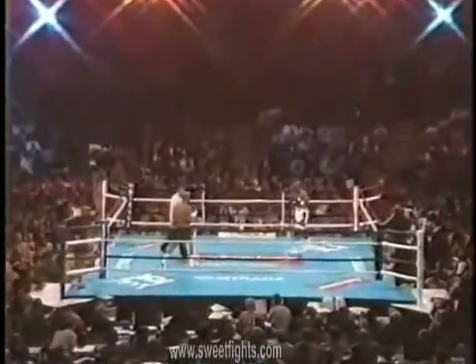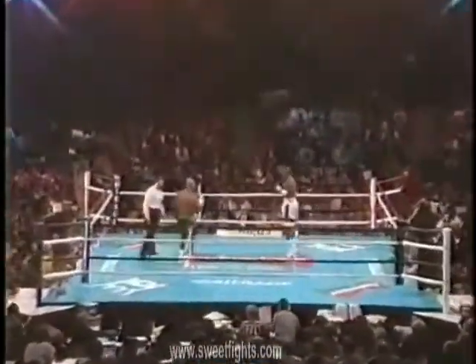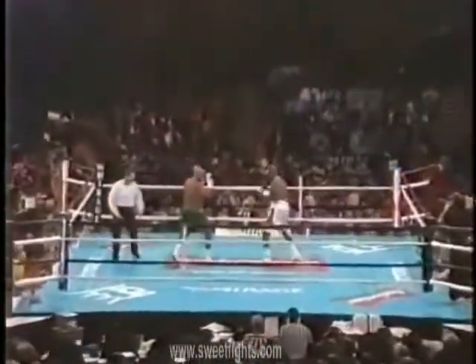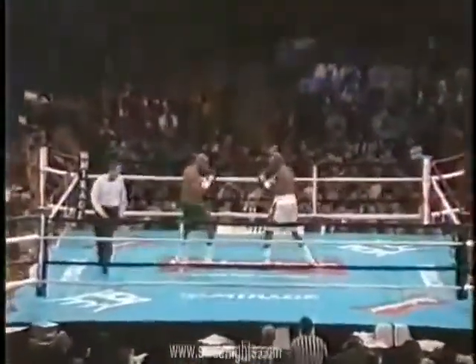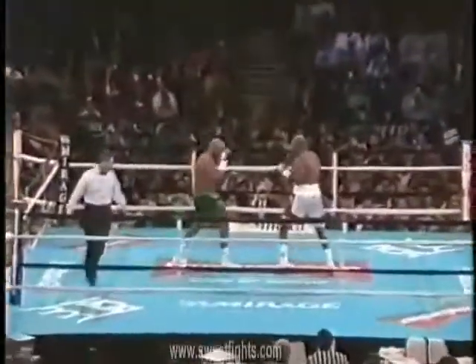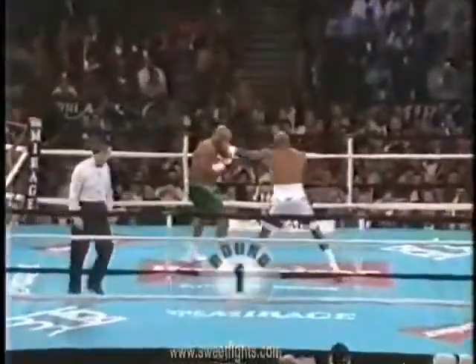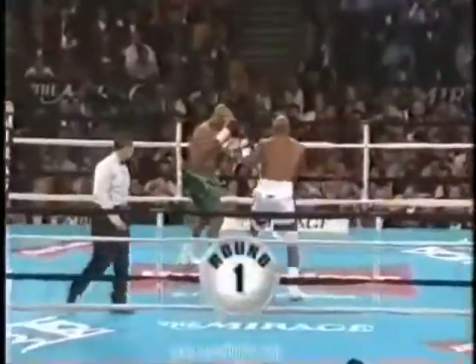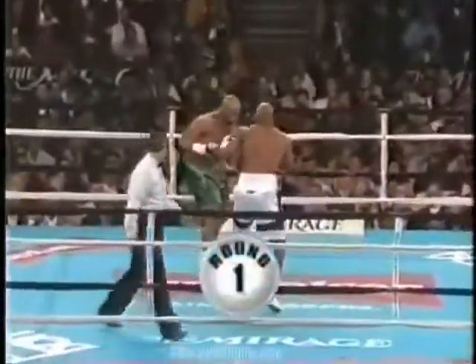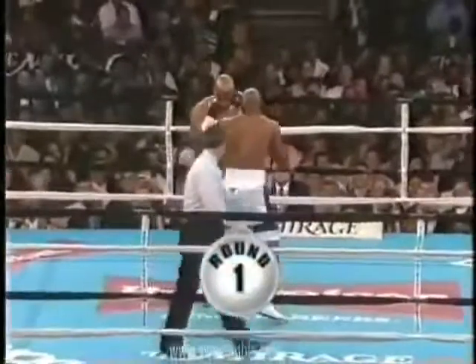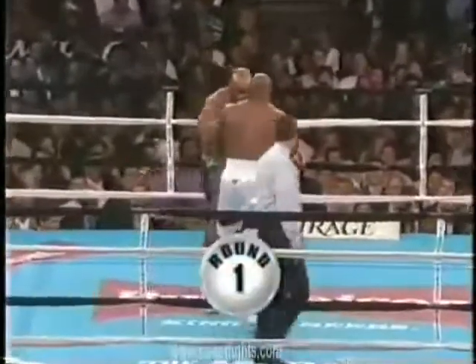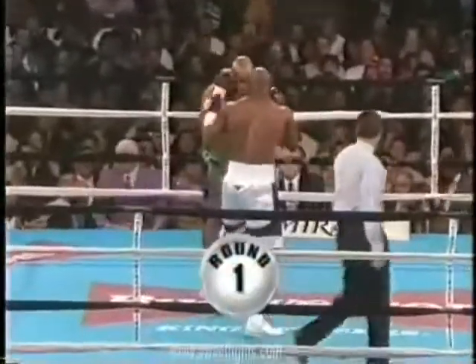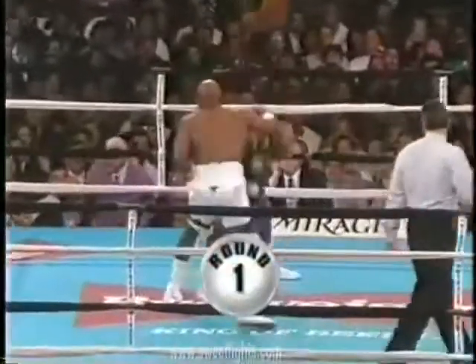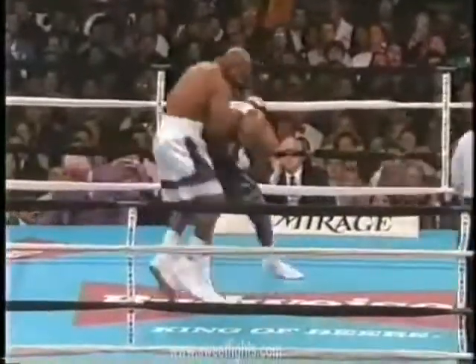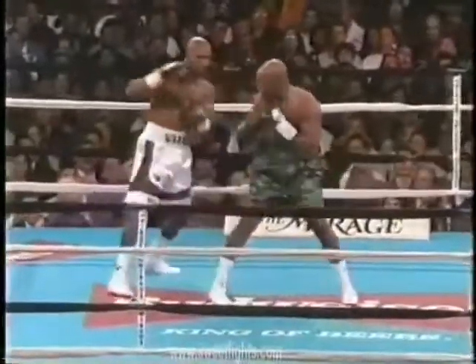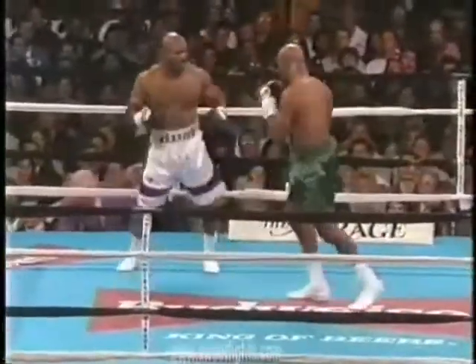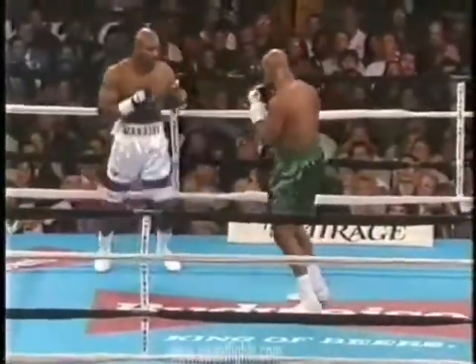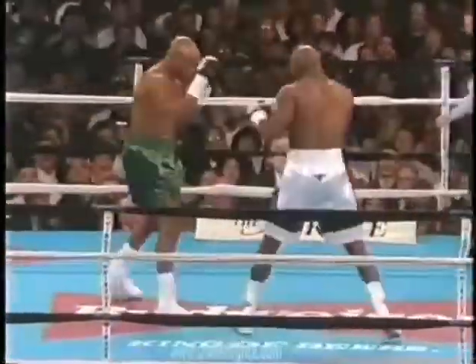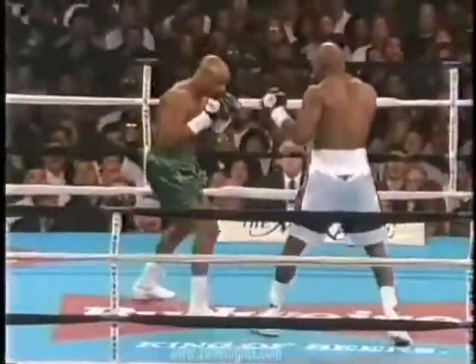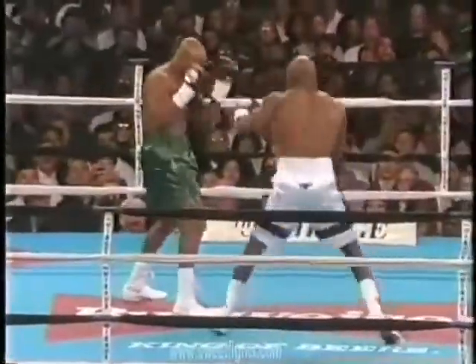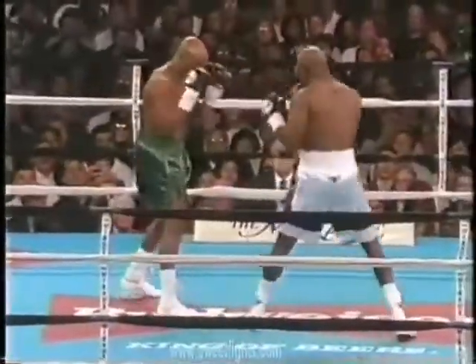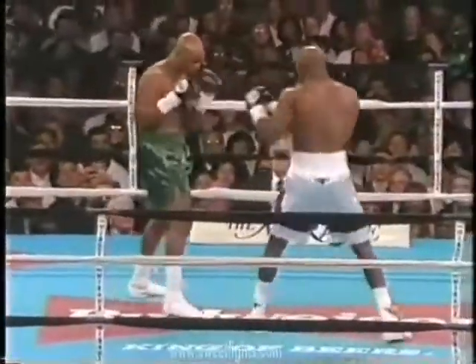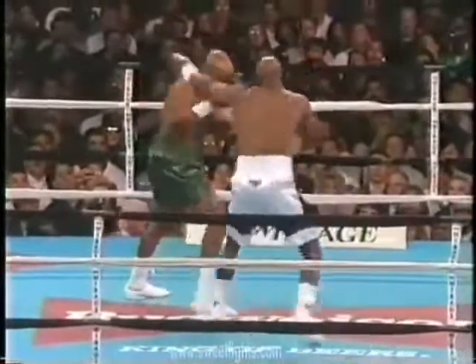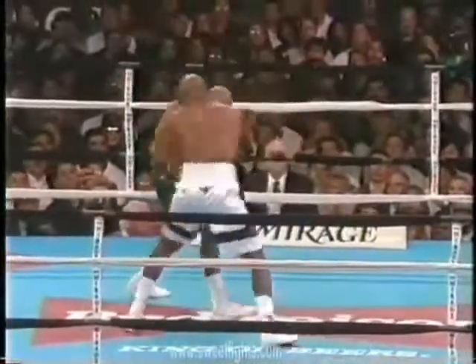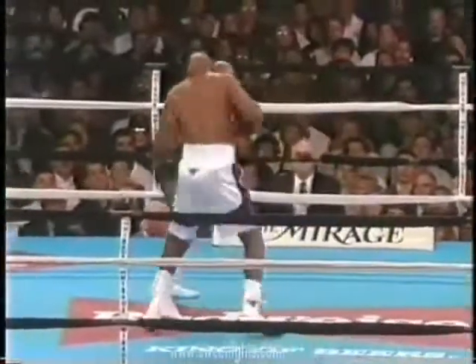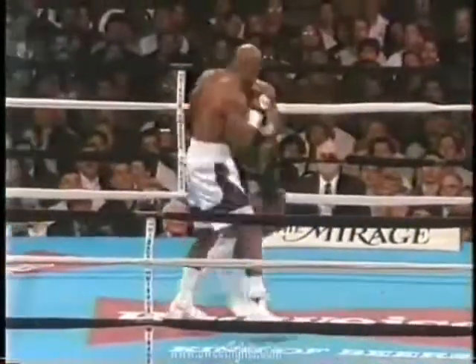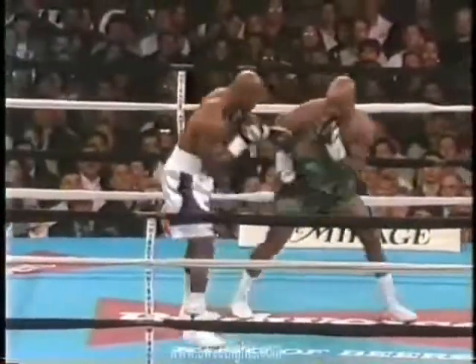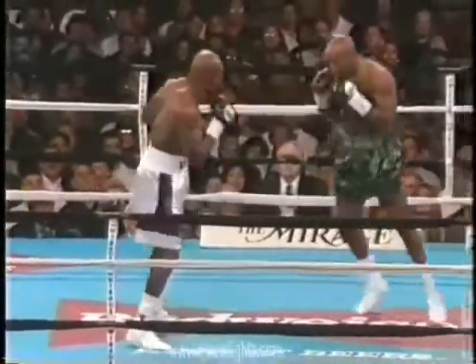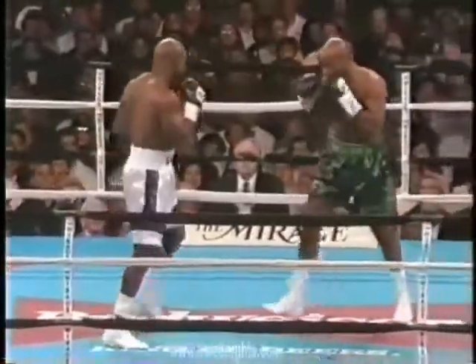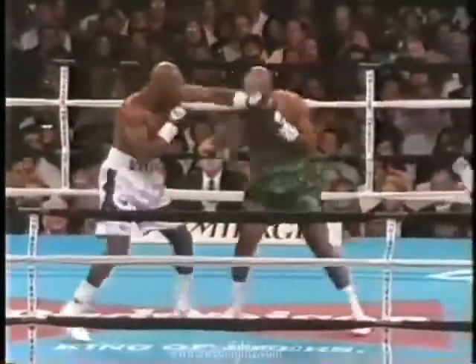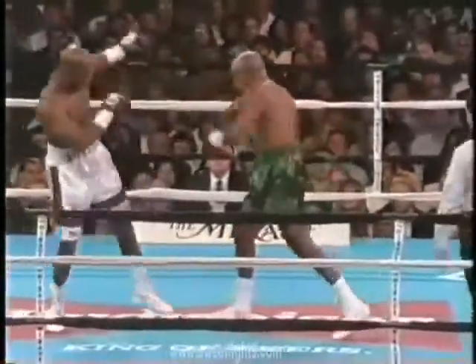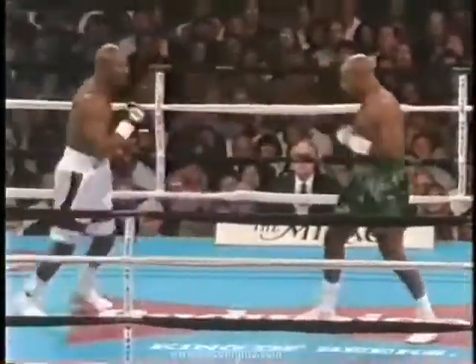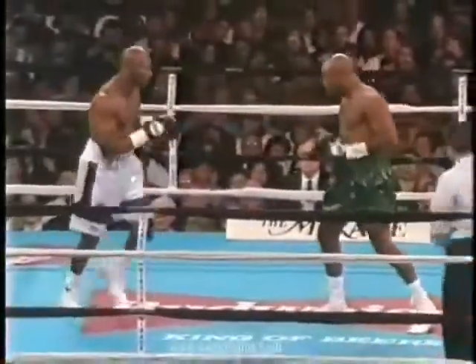Here we go, round one. Watch out for head-butting and possibly stepping on feet — he narrates the head-butting. This first round is ever so important for both fighters. Holyfield gets caught behind Michael Moore's jab.